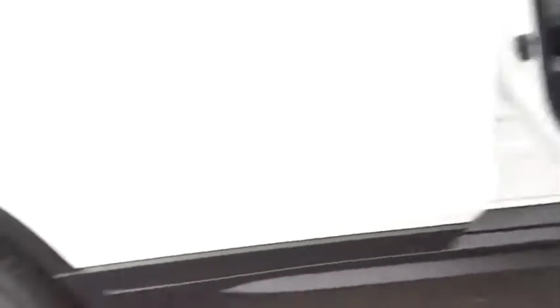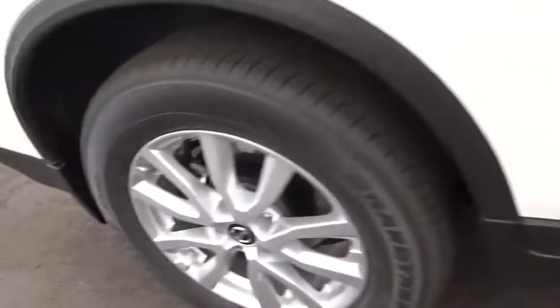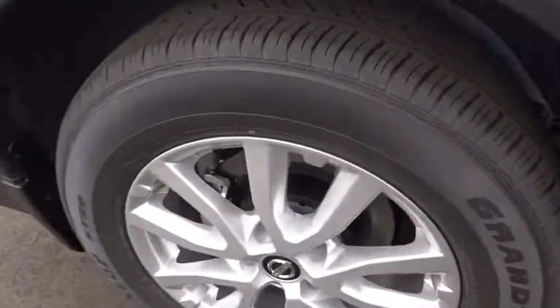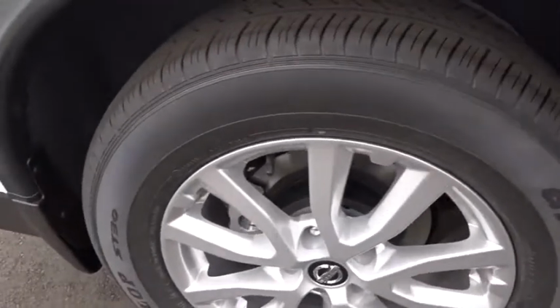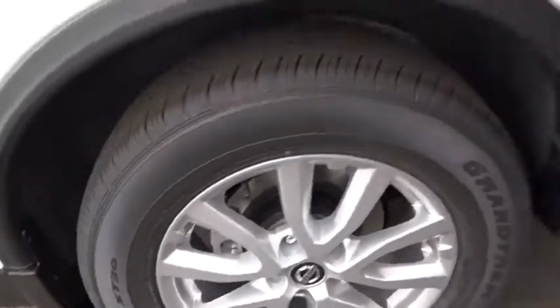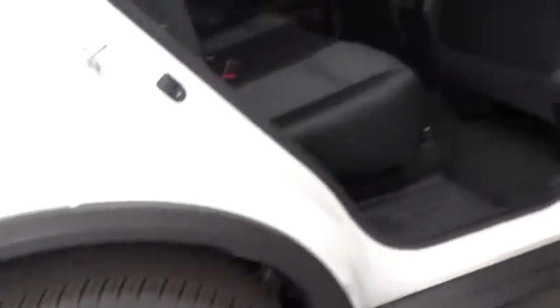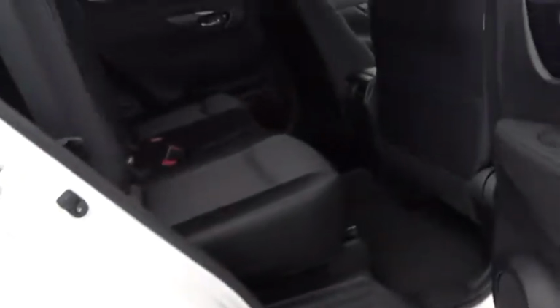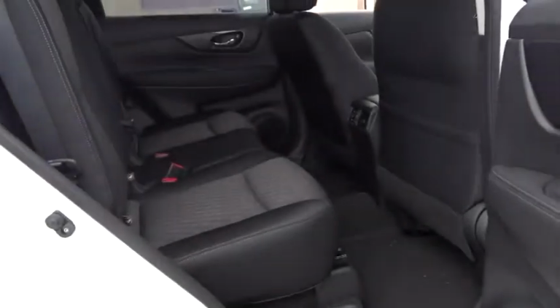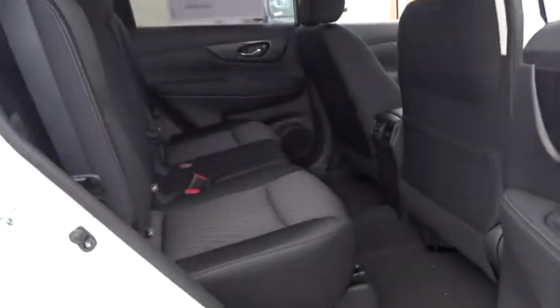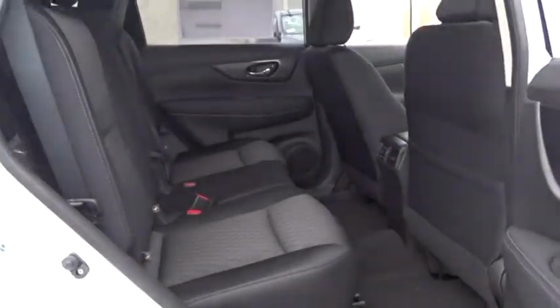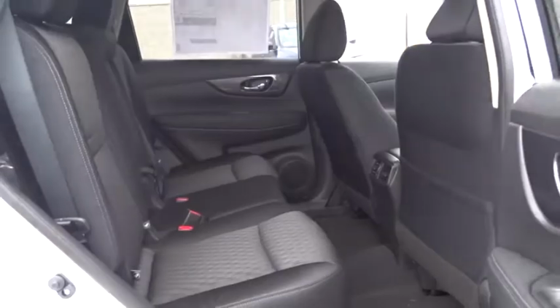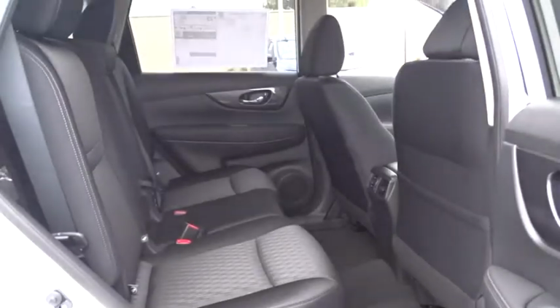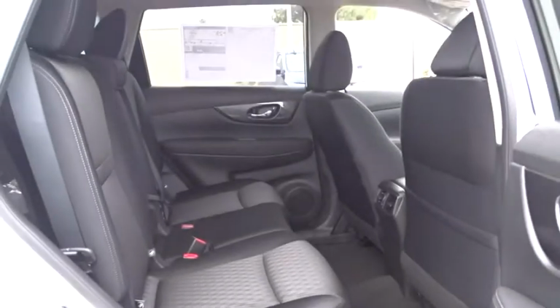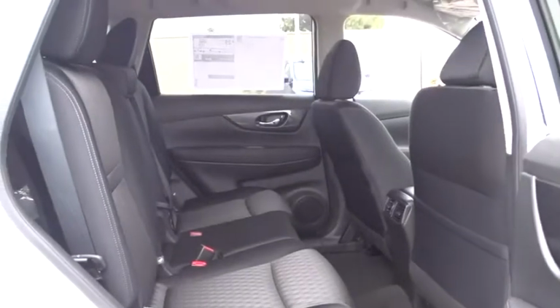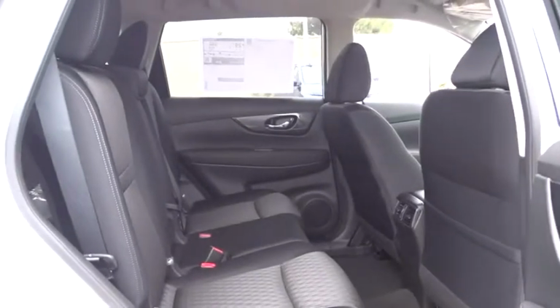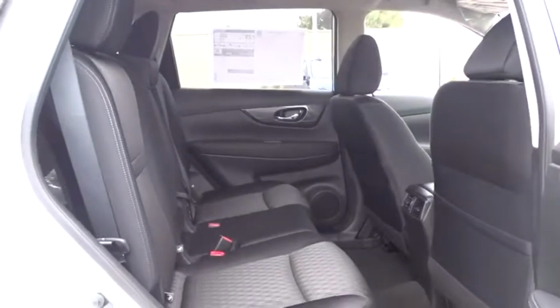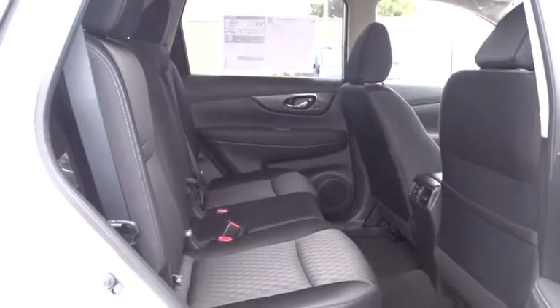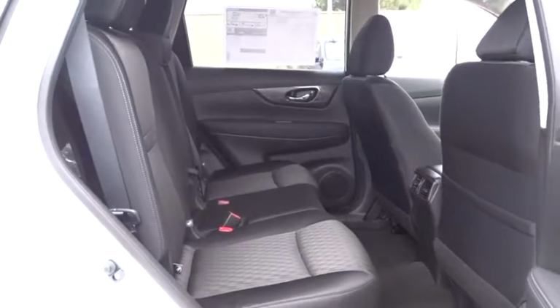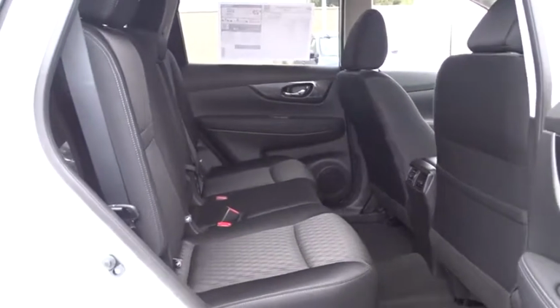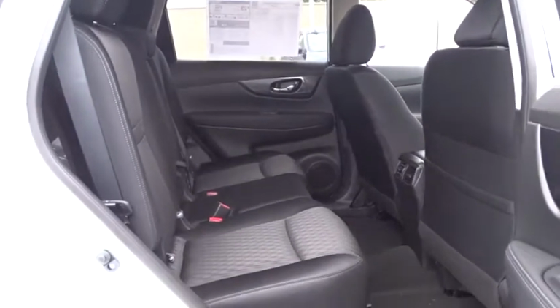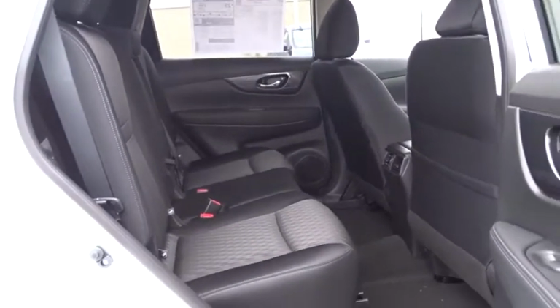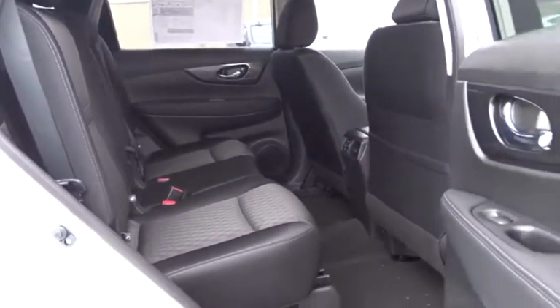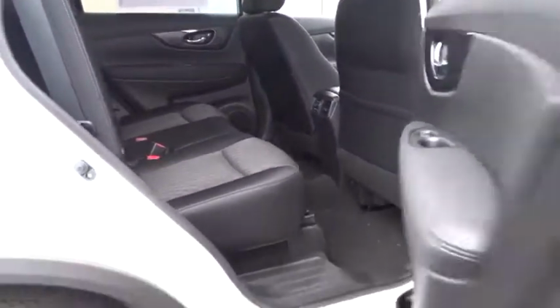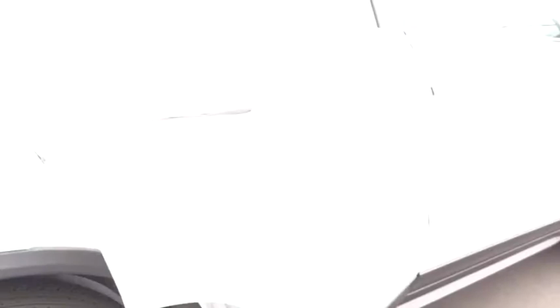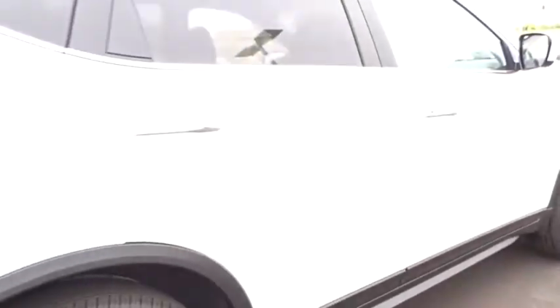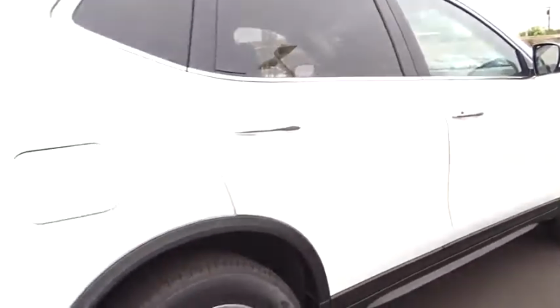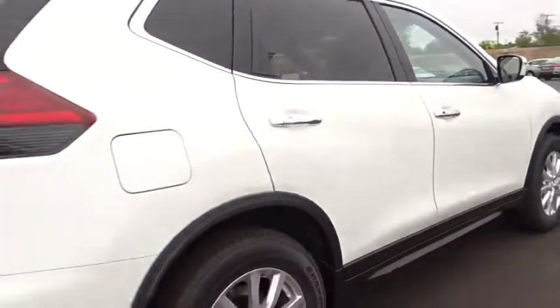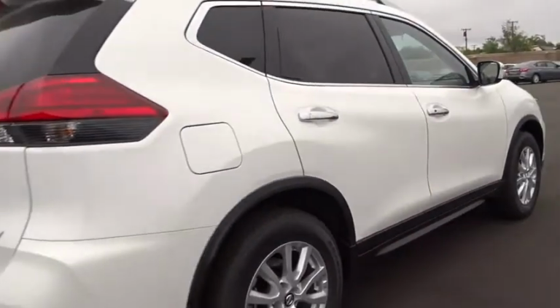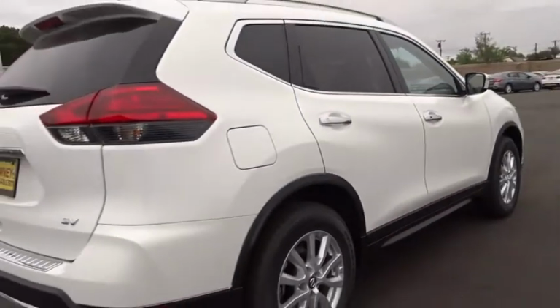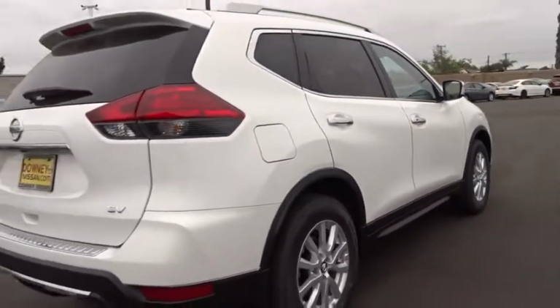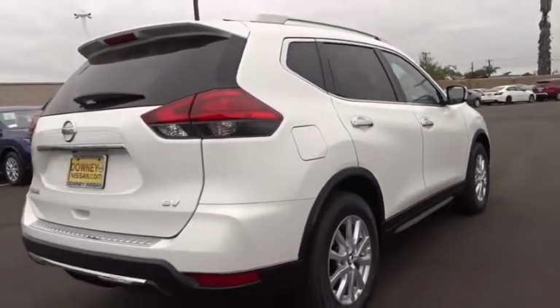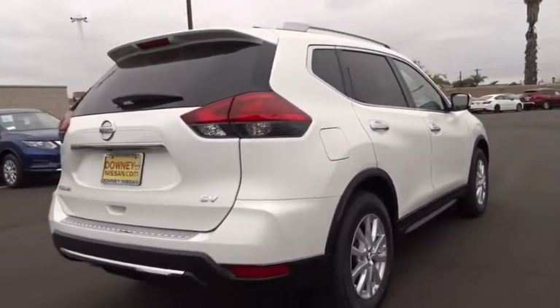Auto dimming rear view mirror, AM FM stereo radio, universal garage door opener, climate control. This vehicle offers reliability and good looks at a great price. So come in and take a test drive today.